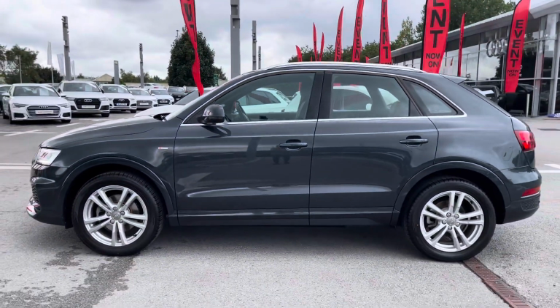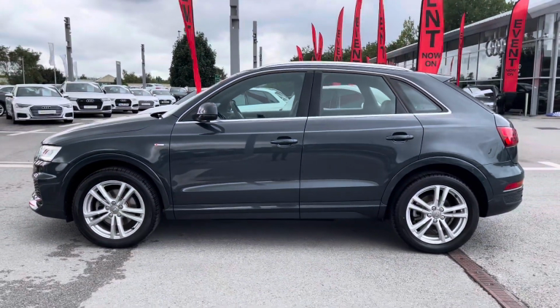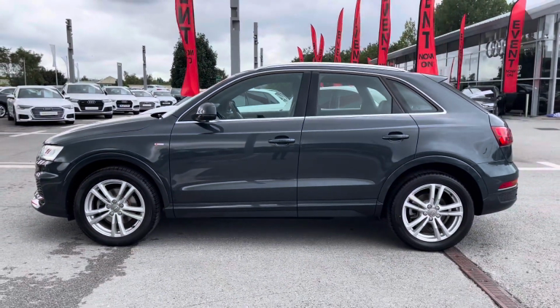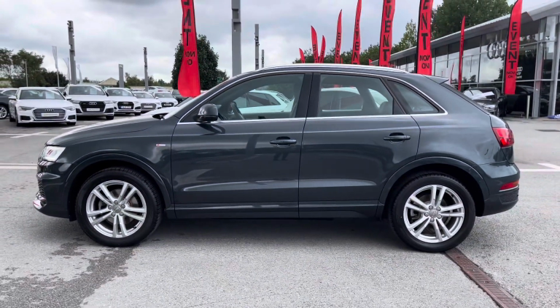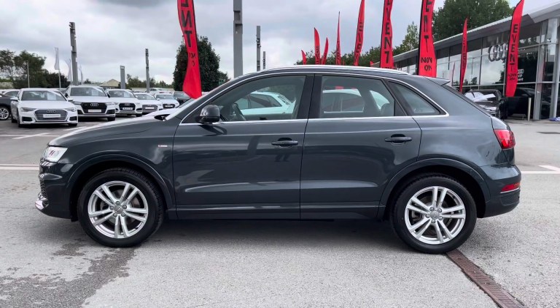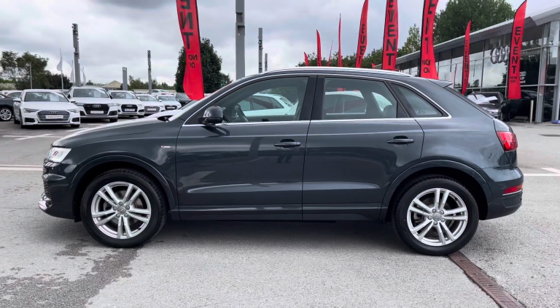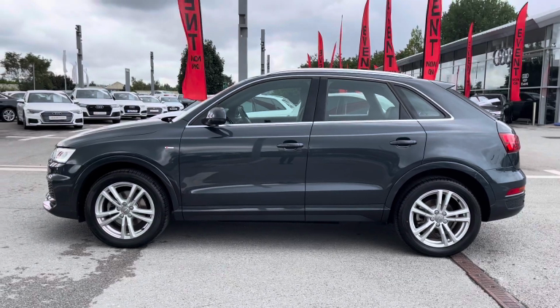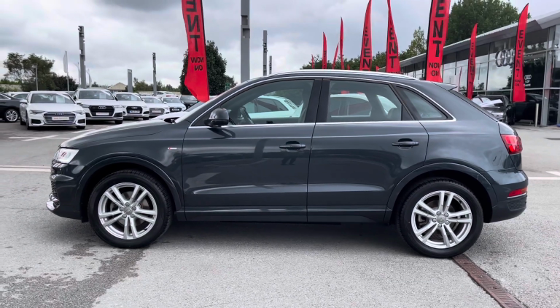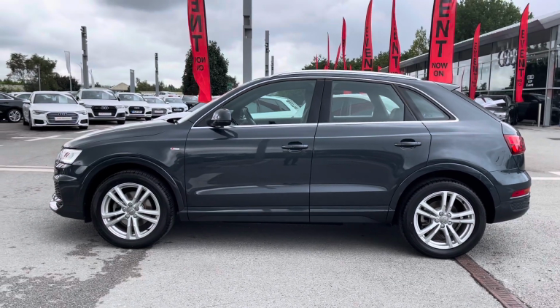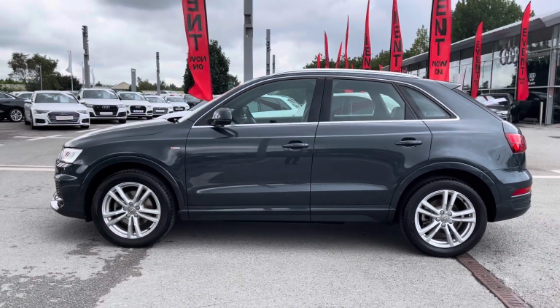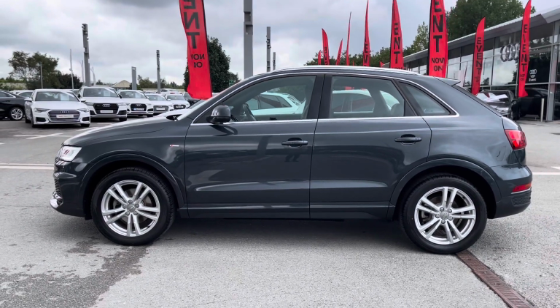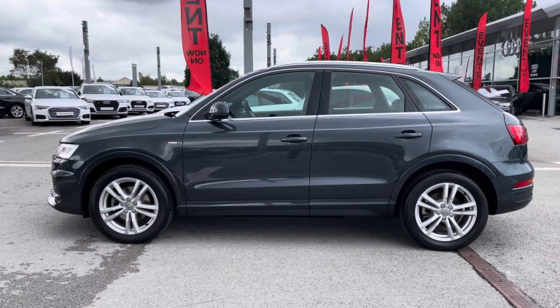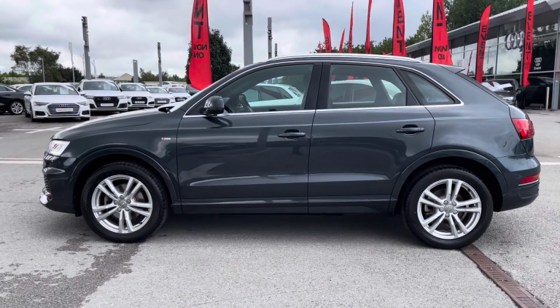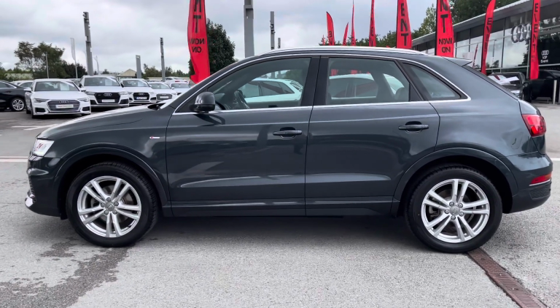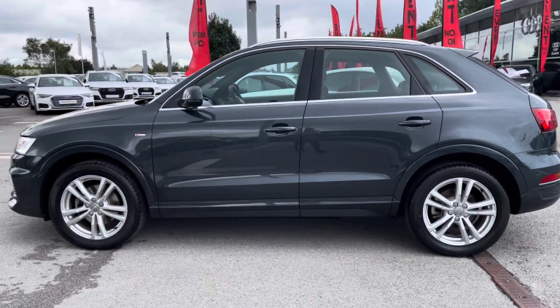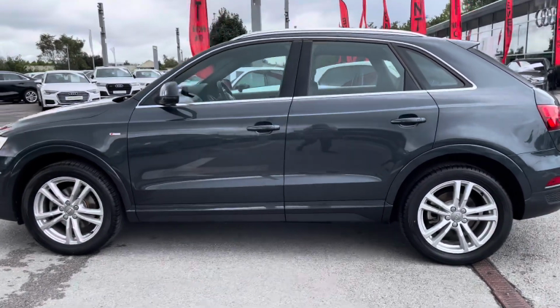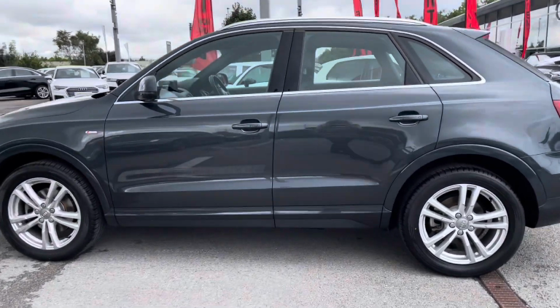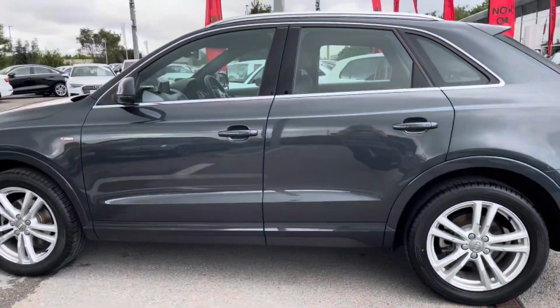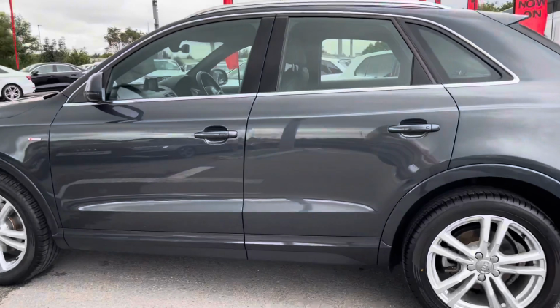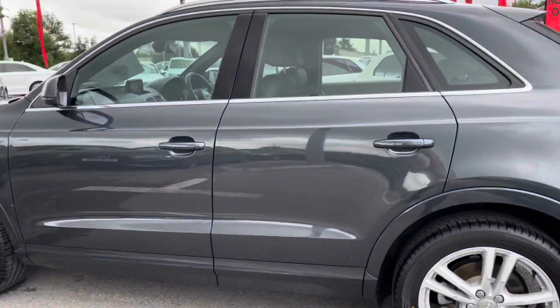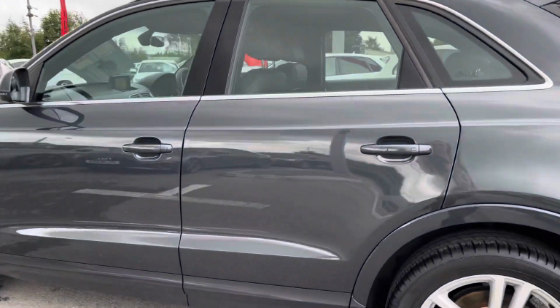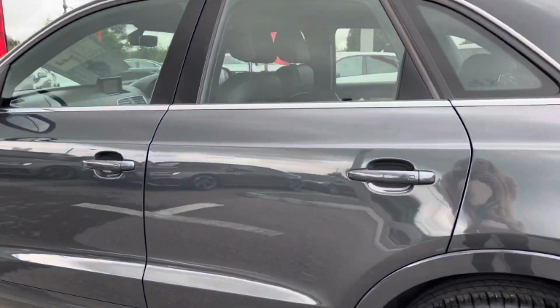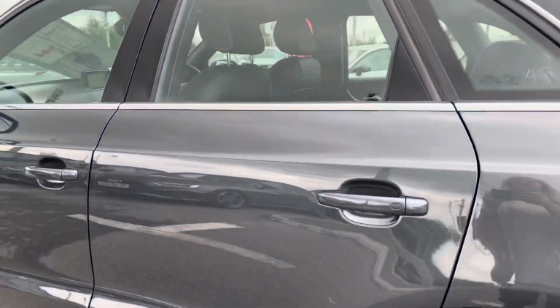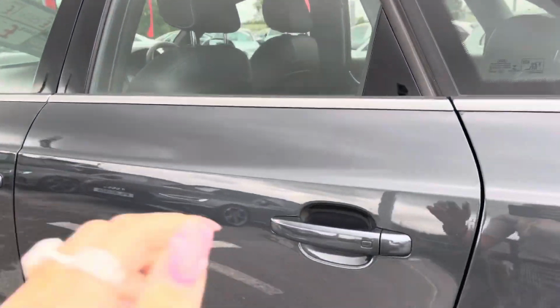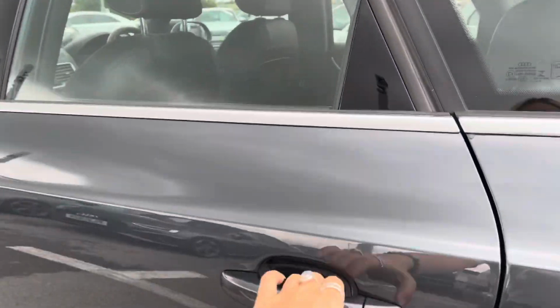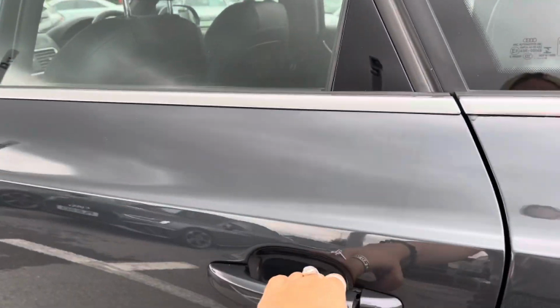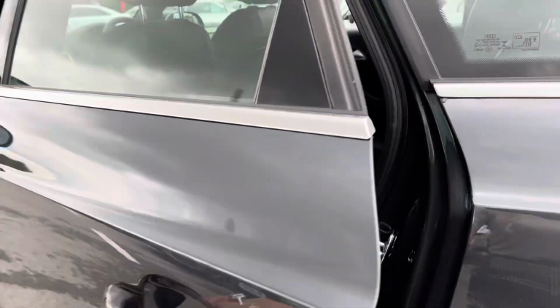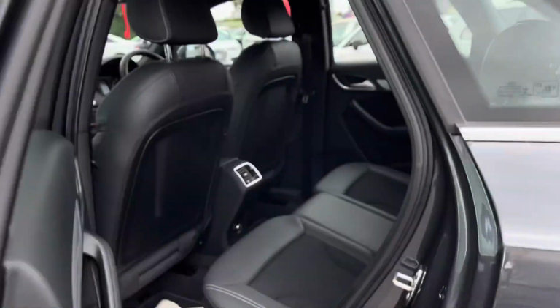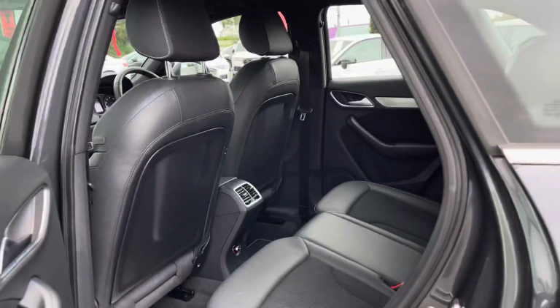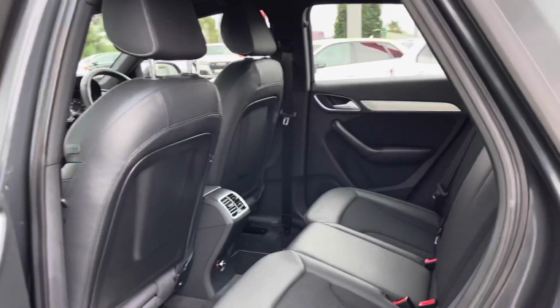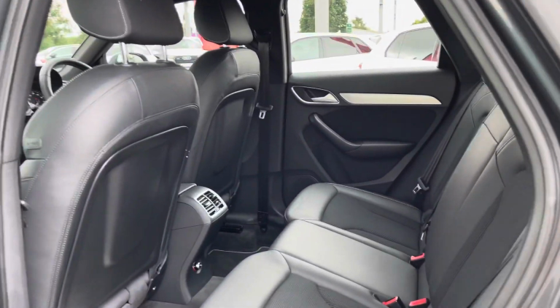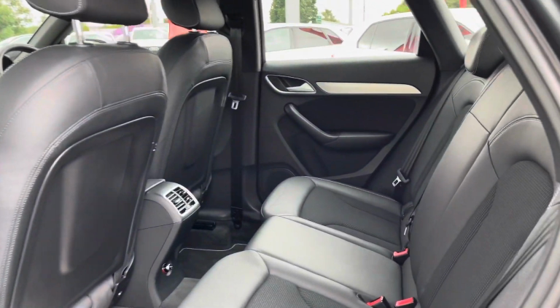Taking a look at the side profile, you can see we have some really nice chrome elements on this Q3, including the window trims and roof rails, making it a perfect family car if you want to carry bikes on there.